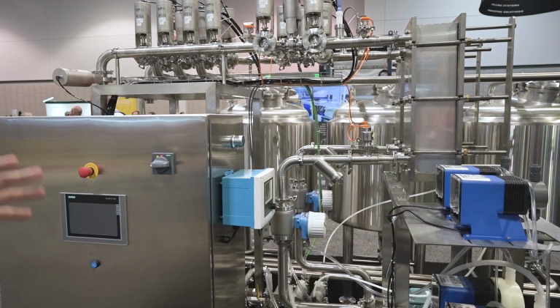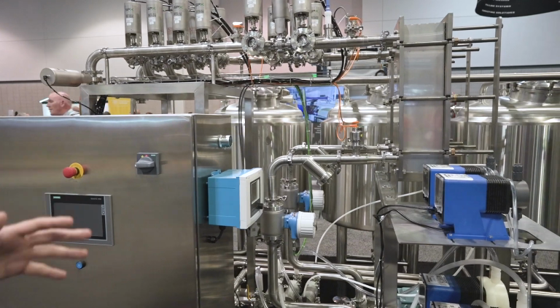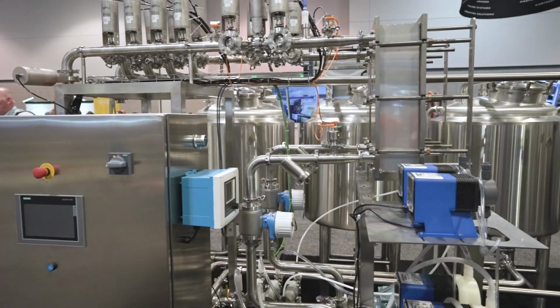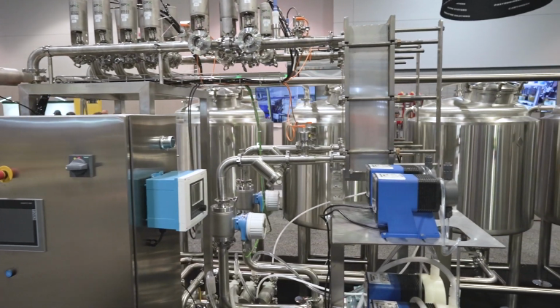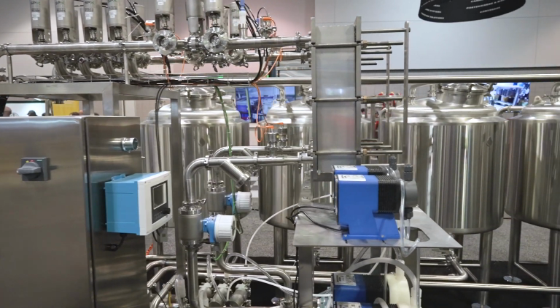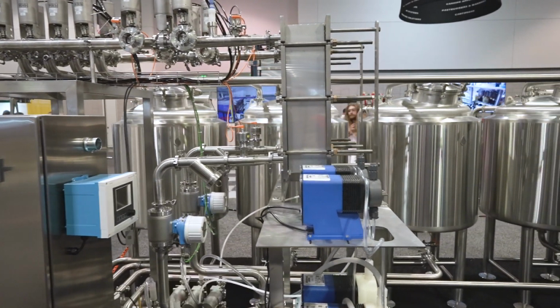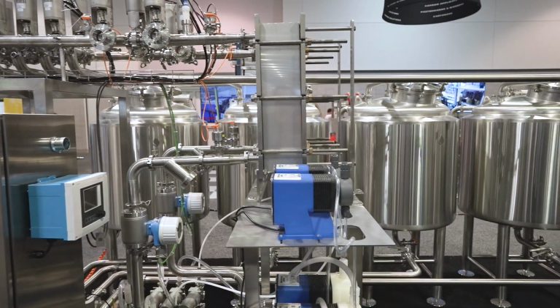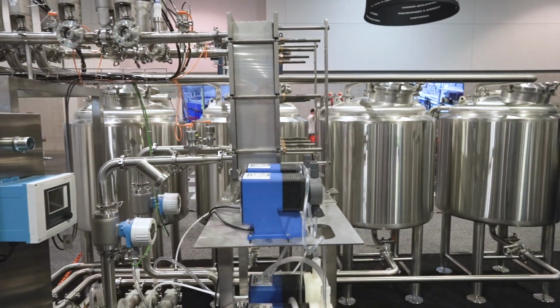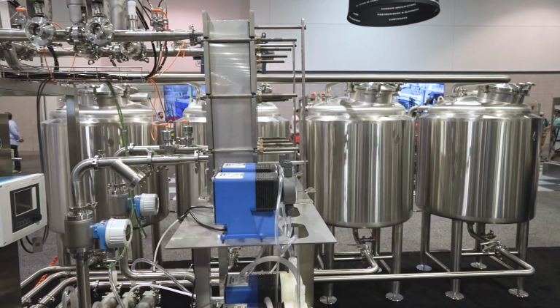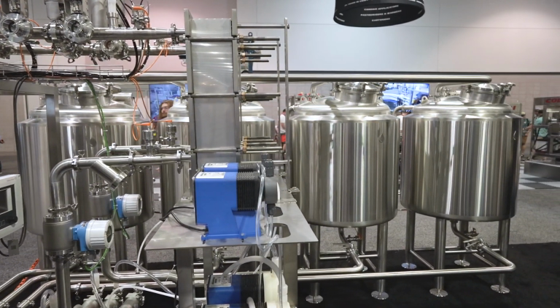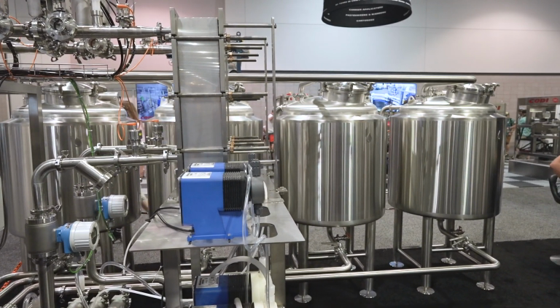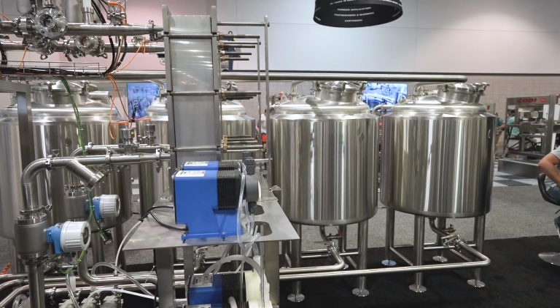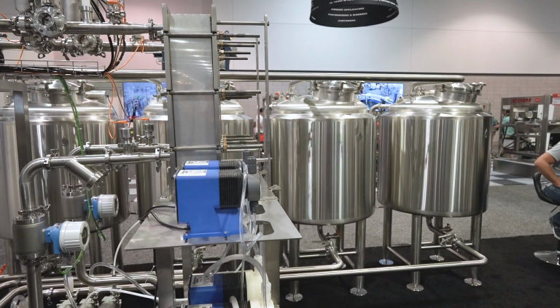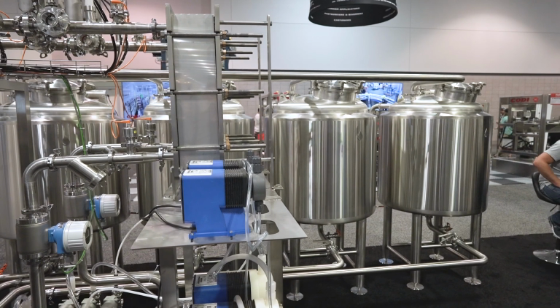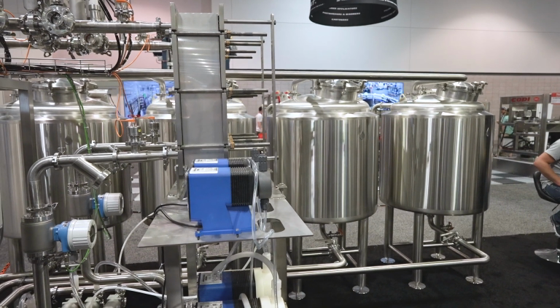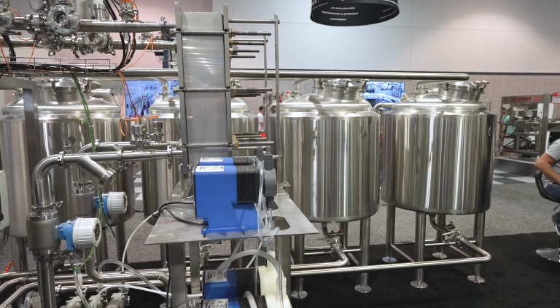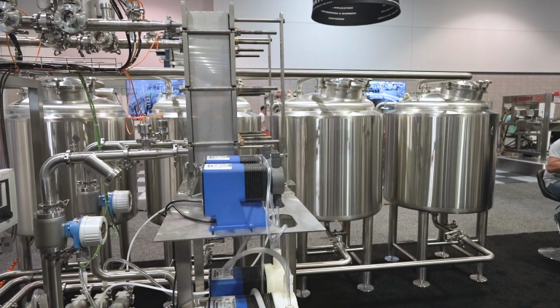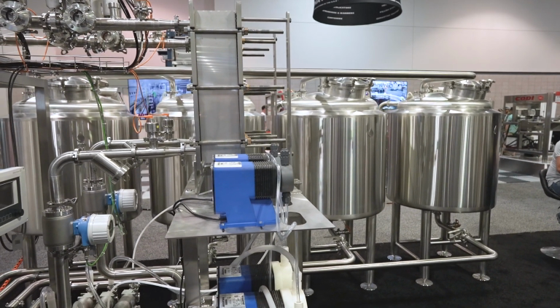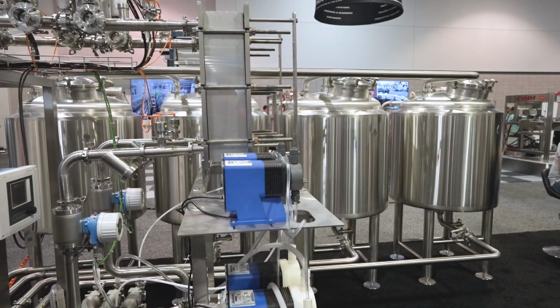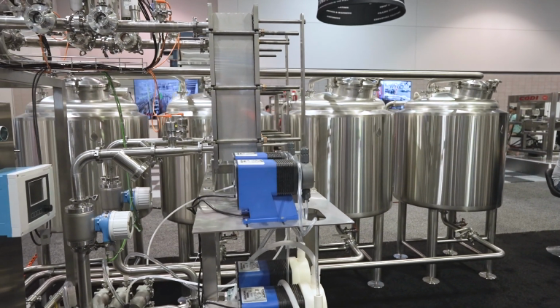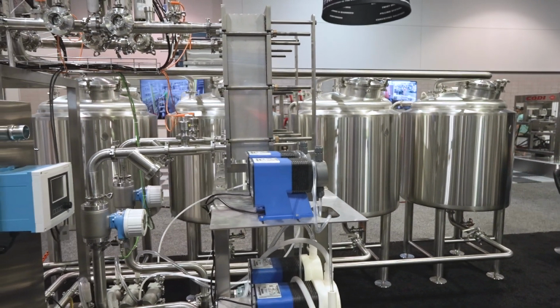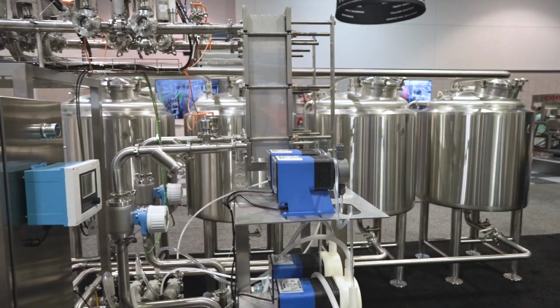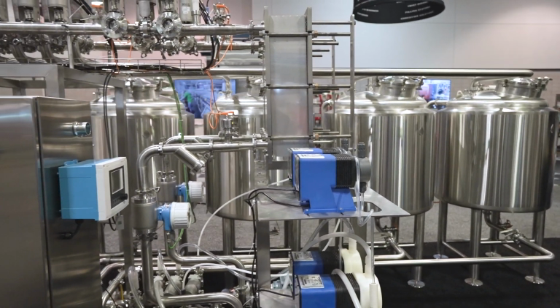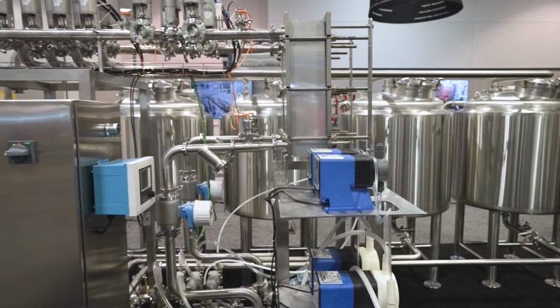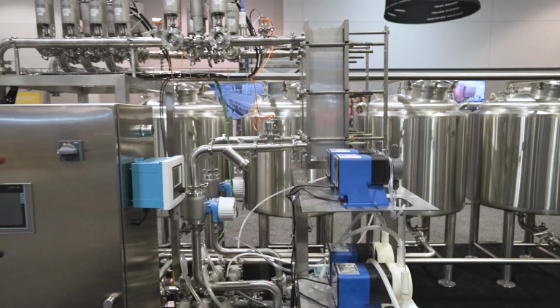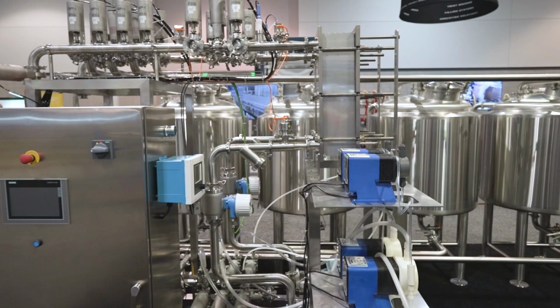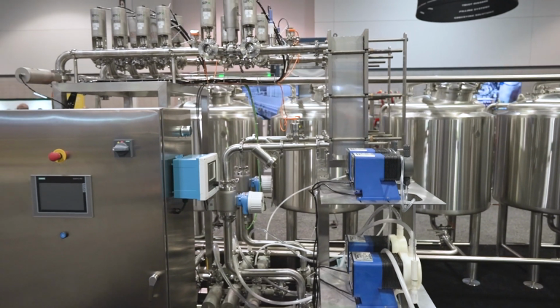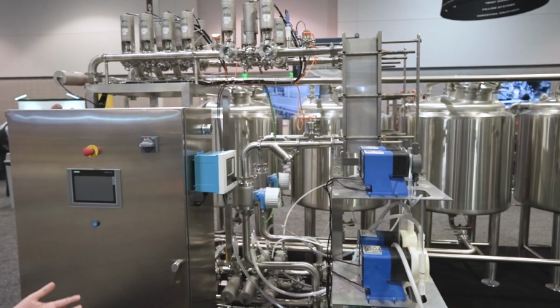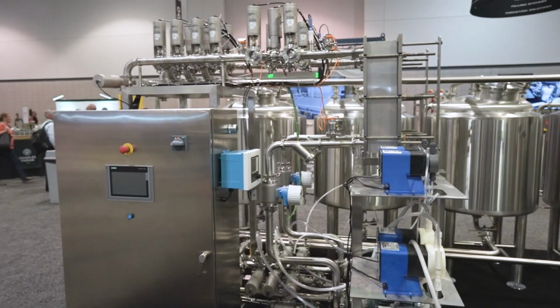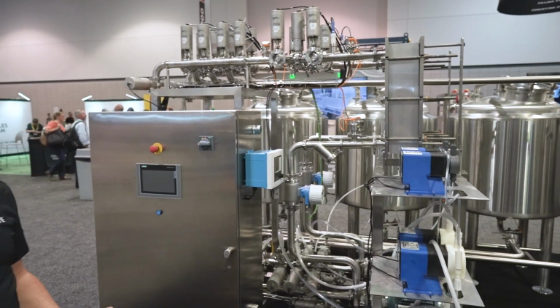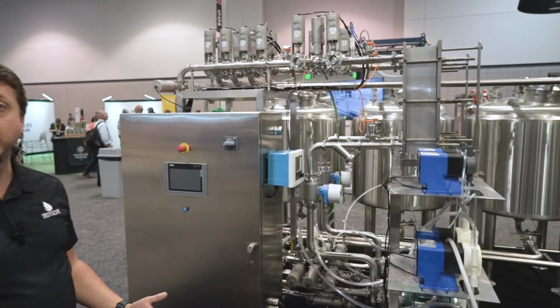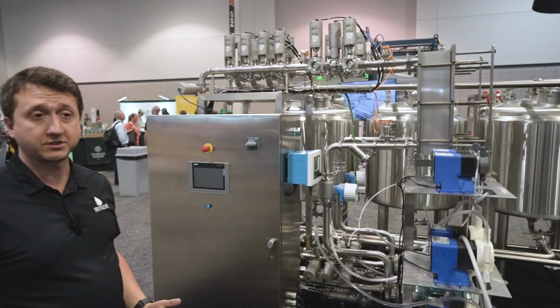Another nice feature is the four-vessel design. Having multiple chemical and recovery tanks means we can reclaim water during the process and actually reuse it for rinse steps, taking that water usage down — which is obviously a big usage factor in a food processing or brewing facility.